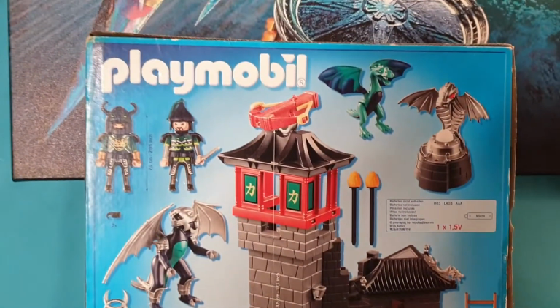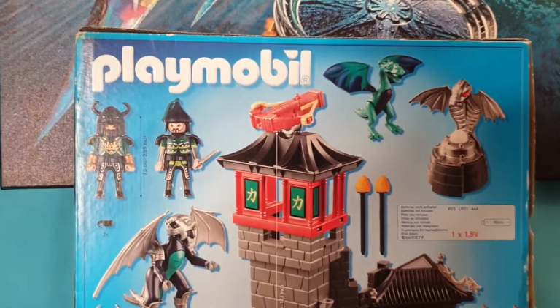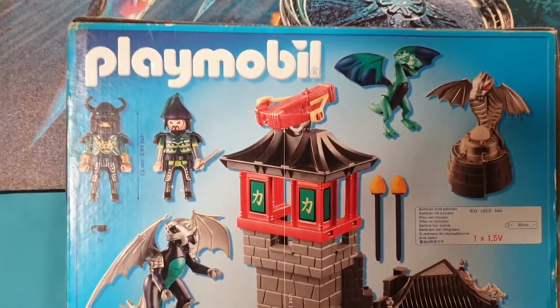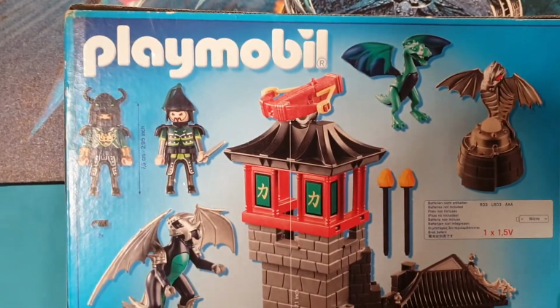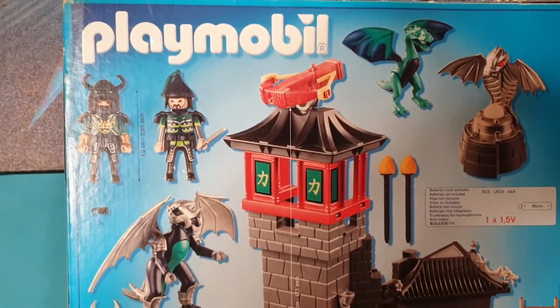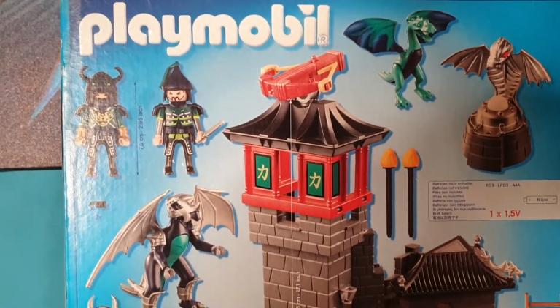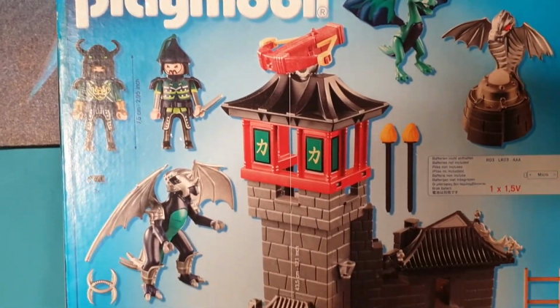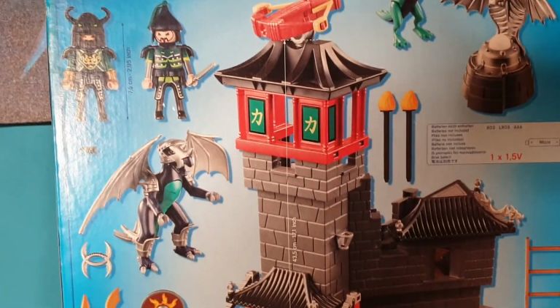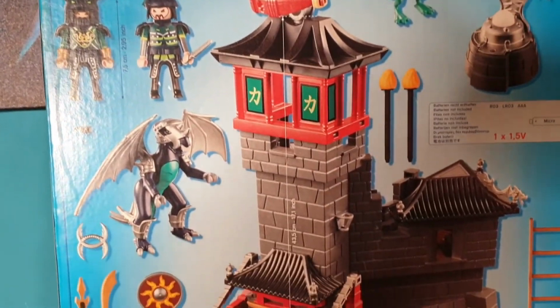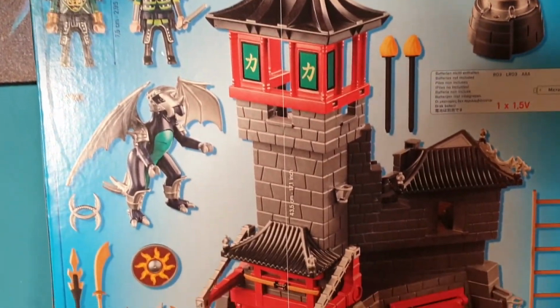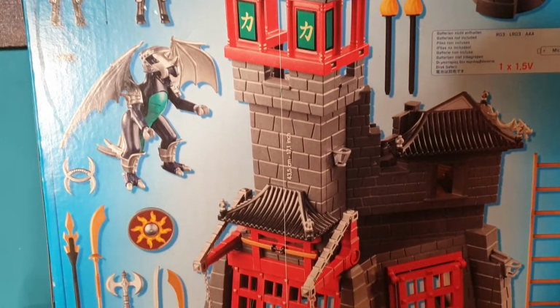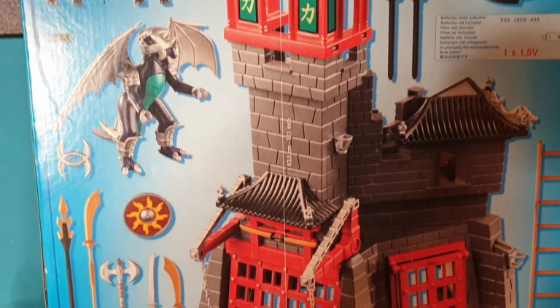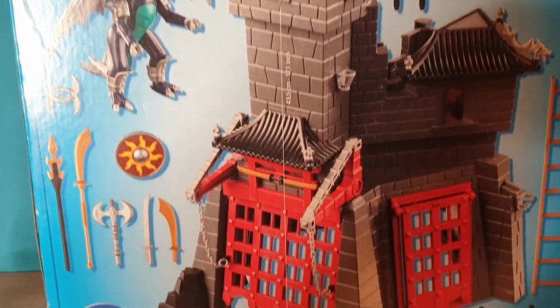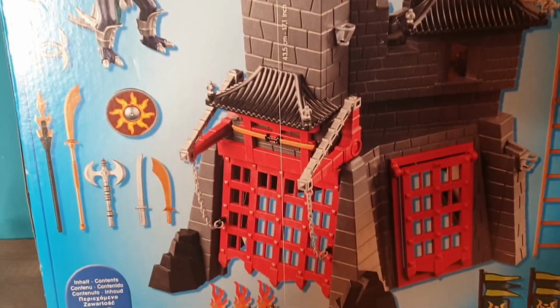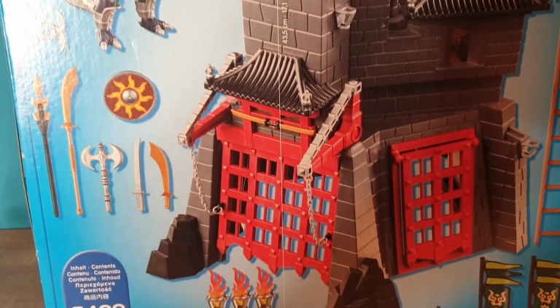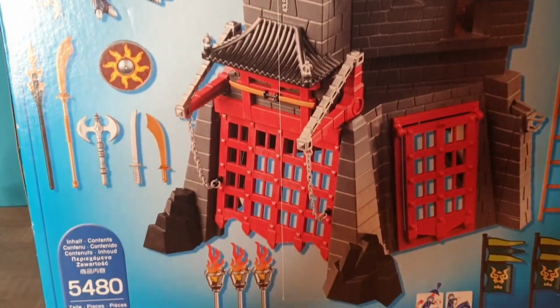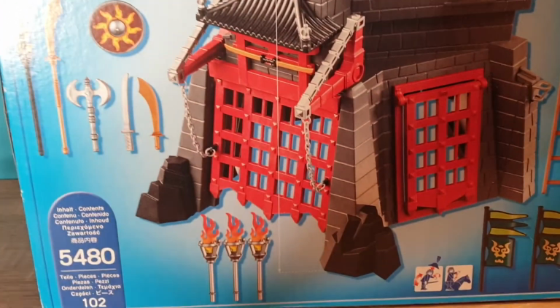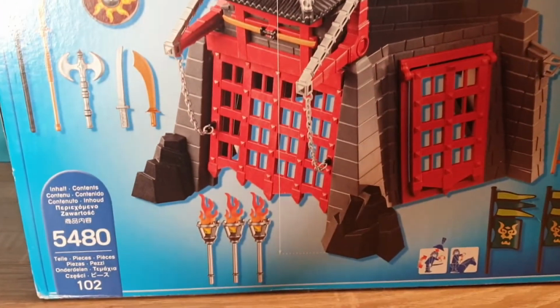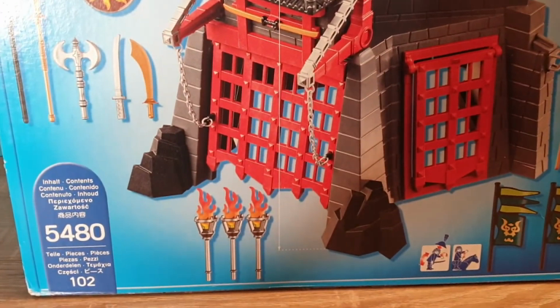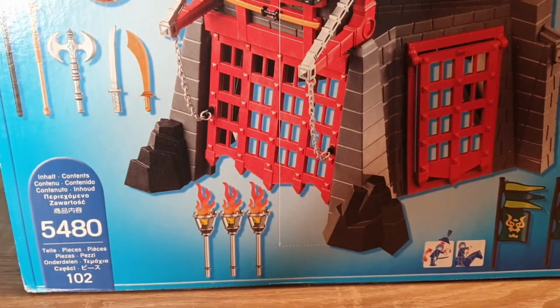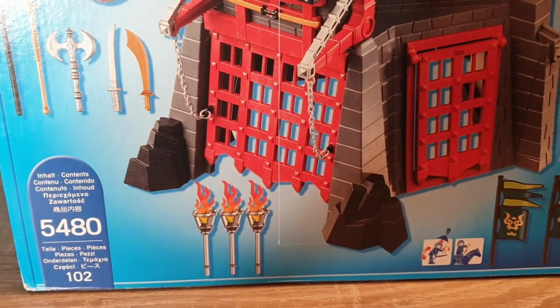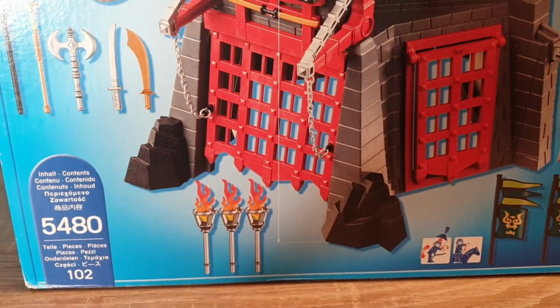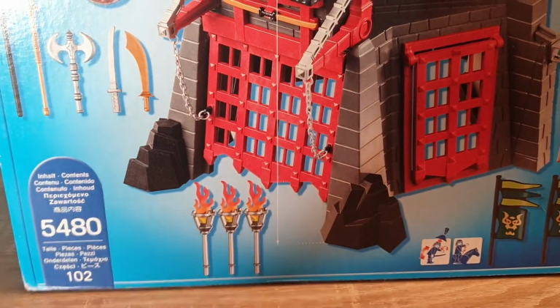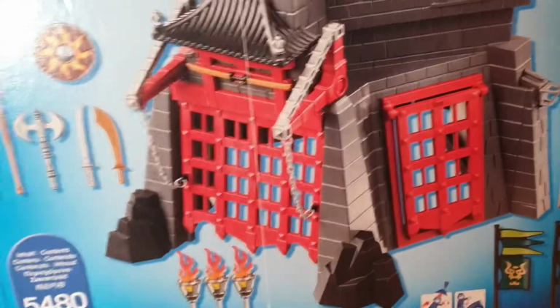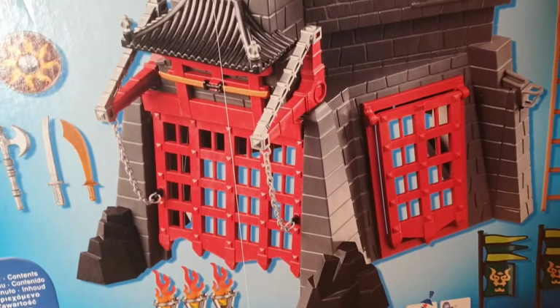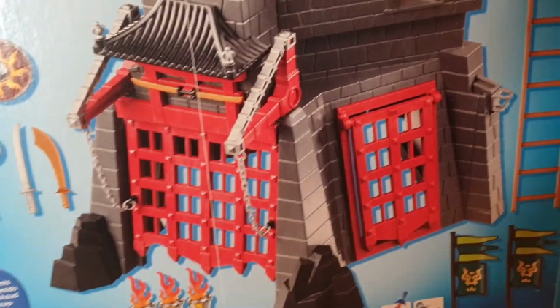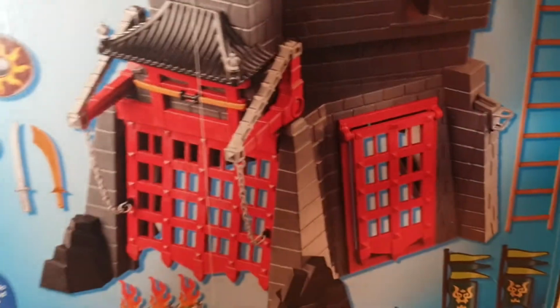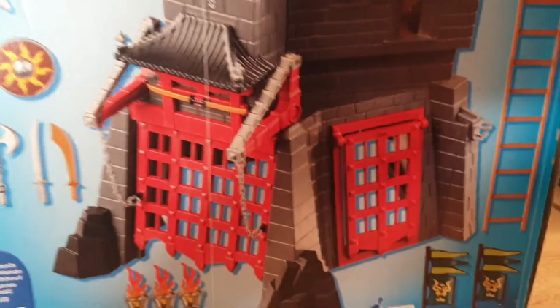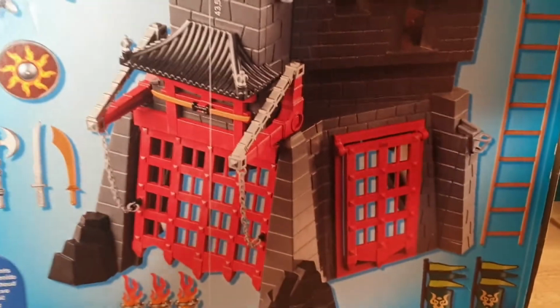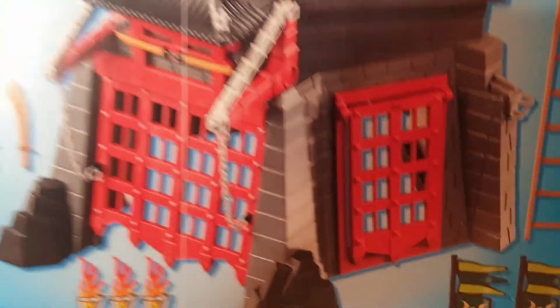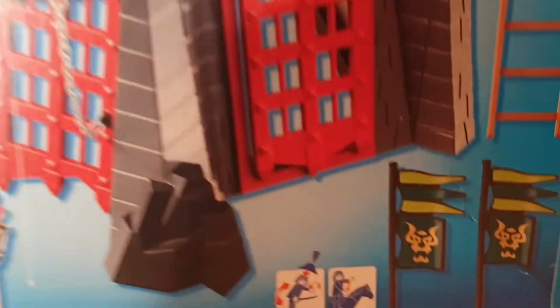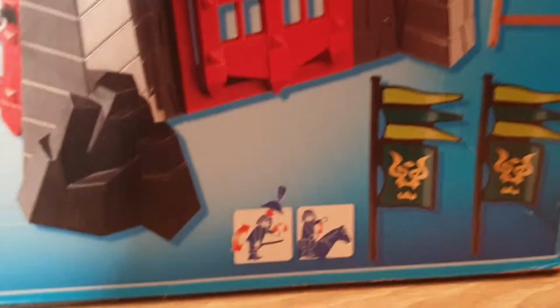Welcome everyone. This is one of Playmobil's large ninja sets. This is one of the two castles you can get. This is set number 5480. There are 102 pieces to it.